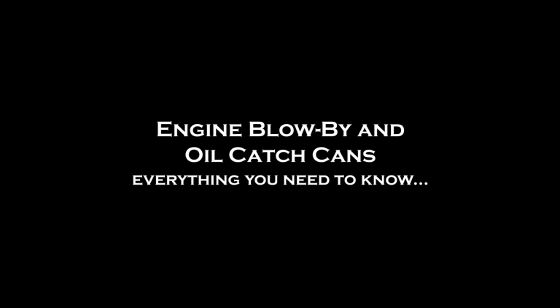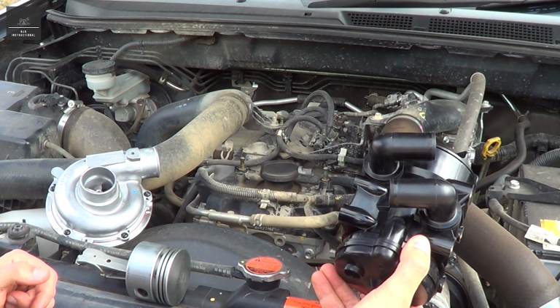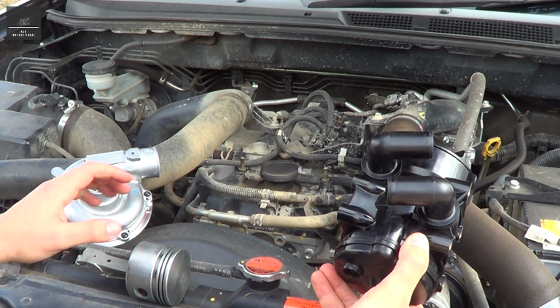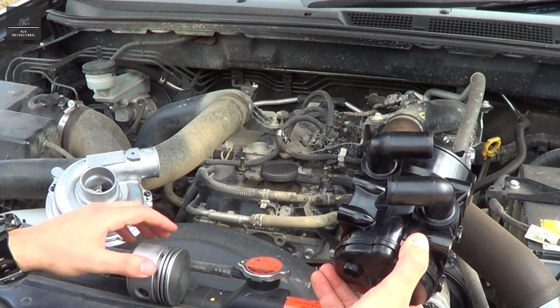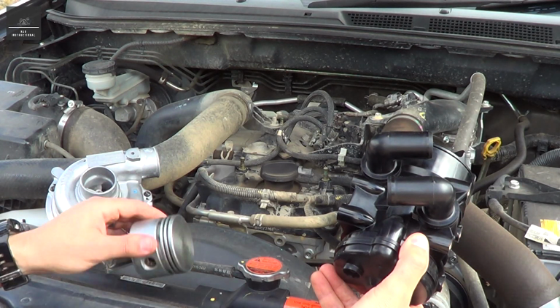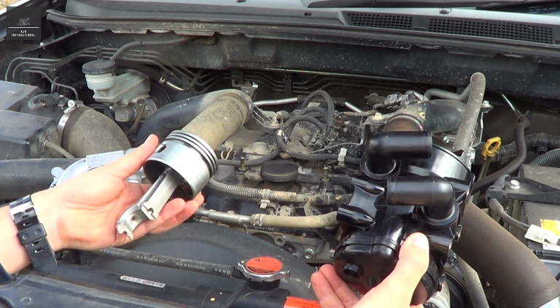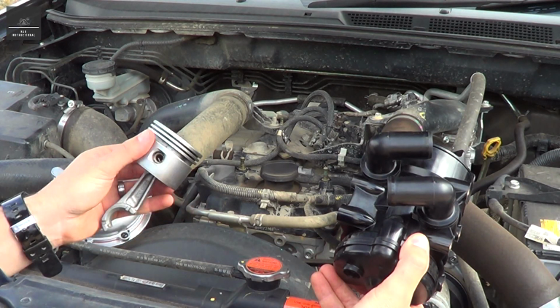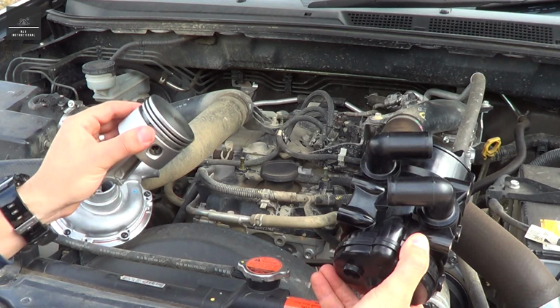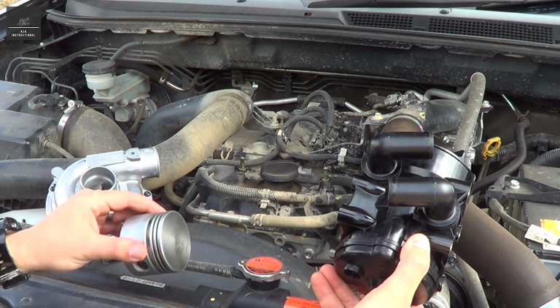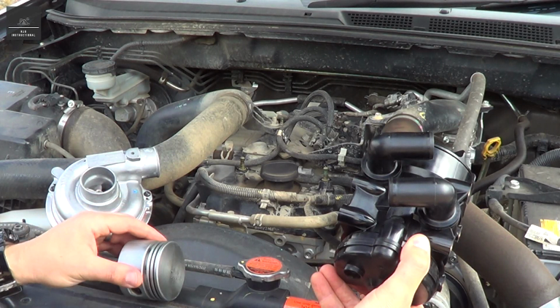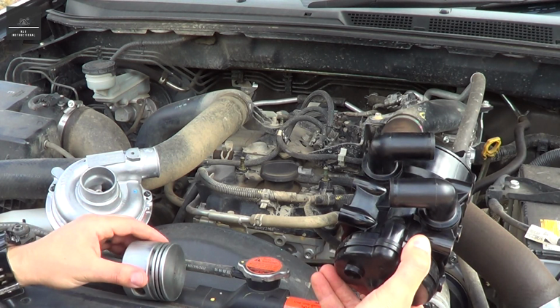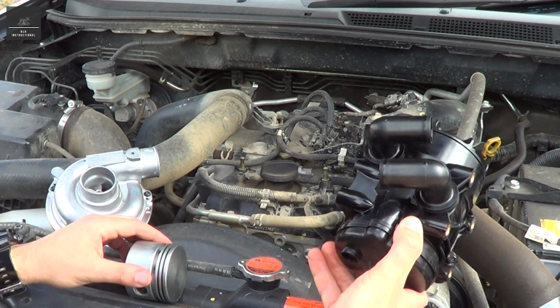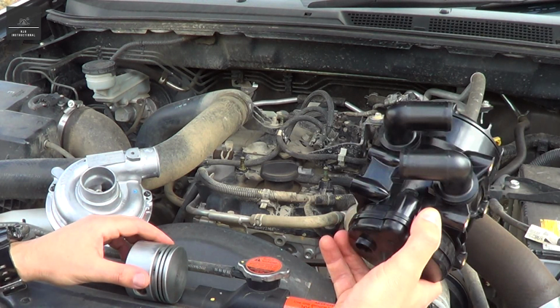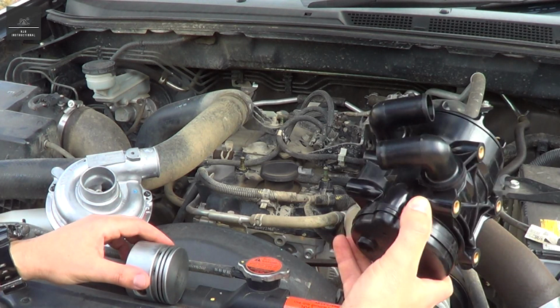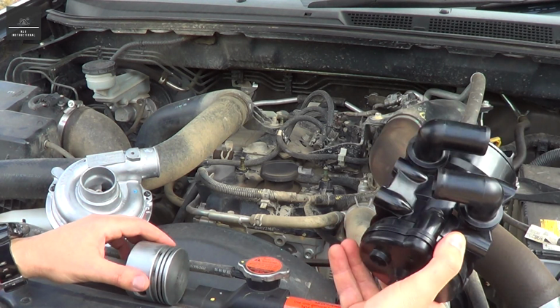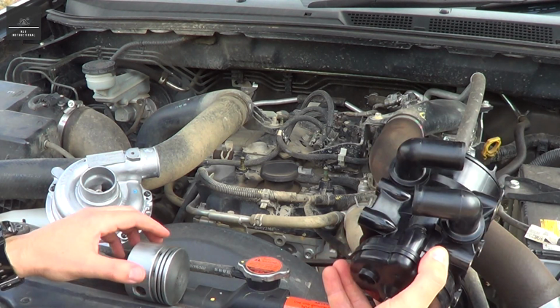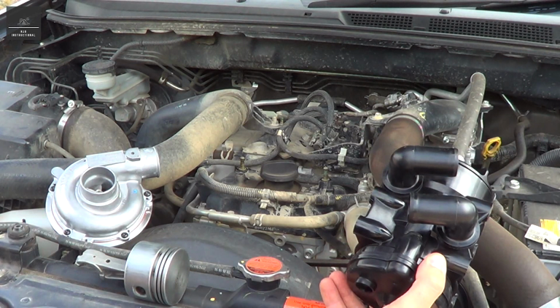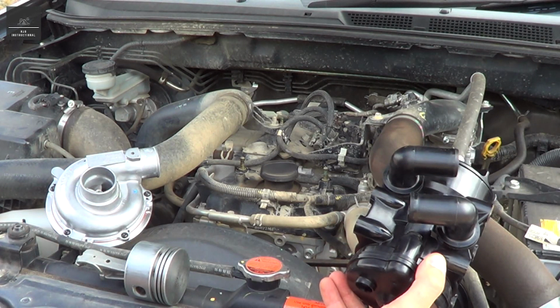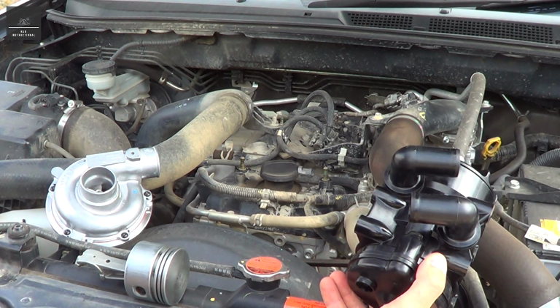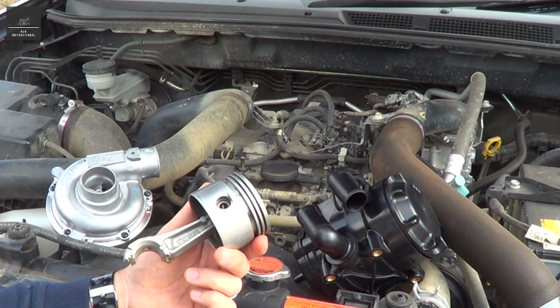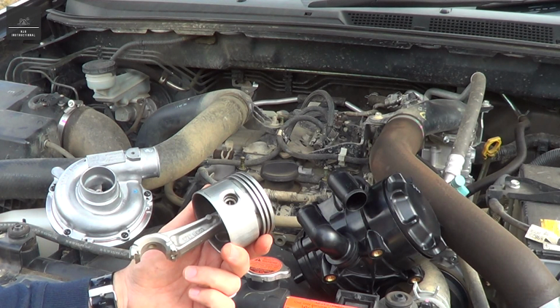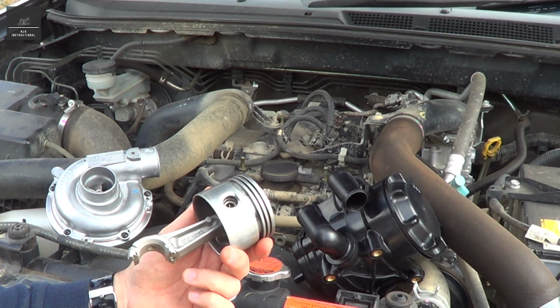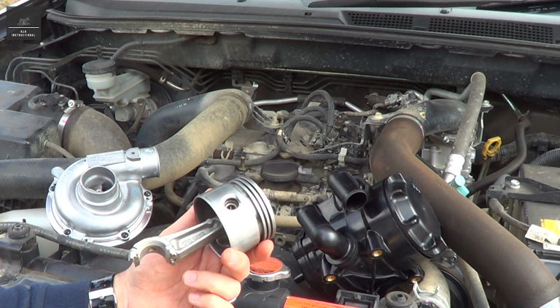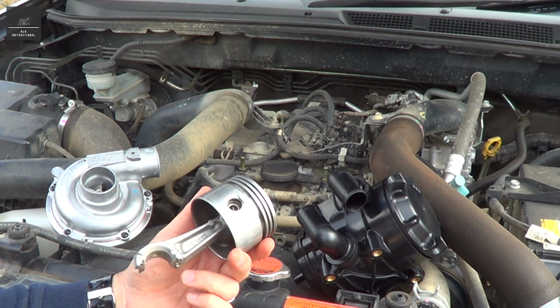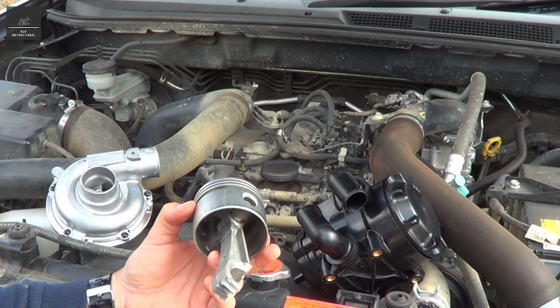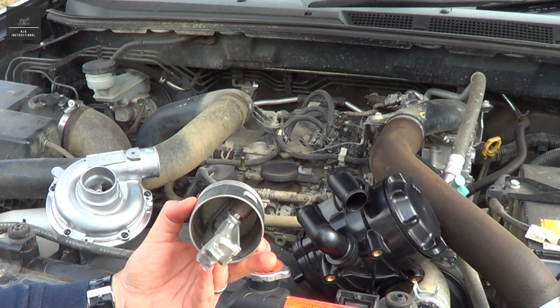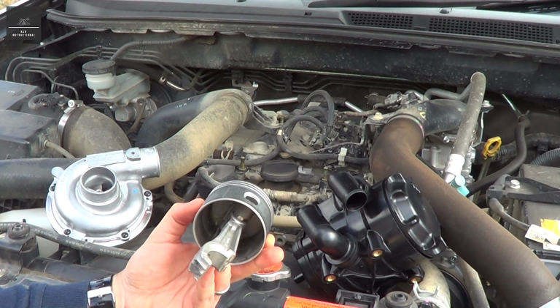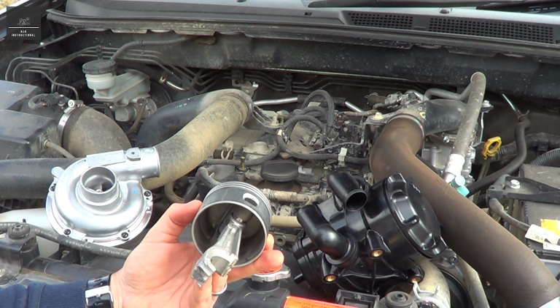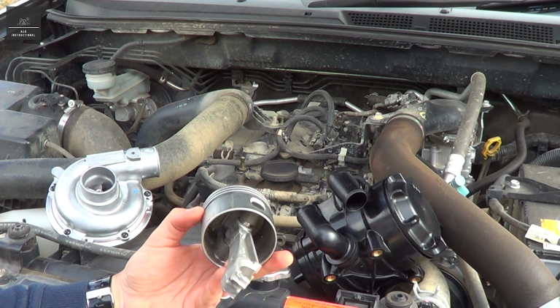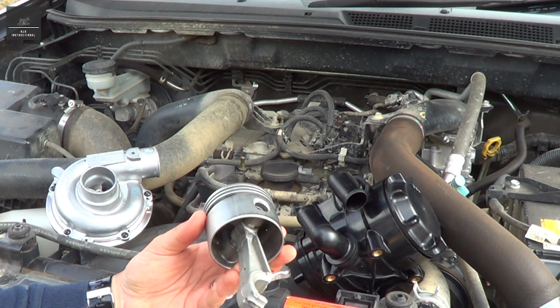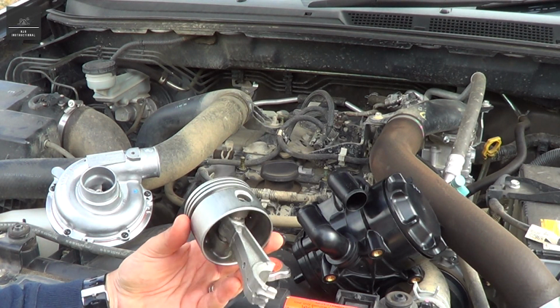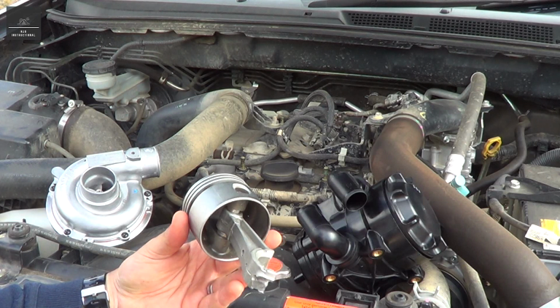Hi there. In this video we're going to cover blow-by produced by engines, catch cans, and what their purpose and function is. Now let's start with blow-by. So all engines produce blow-by — so what exactly is it?